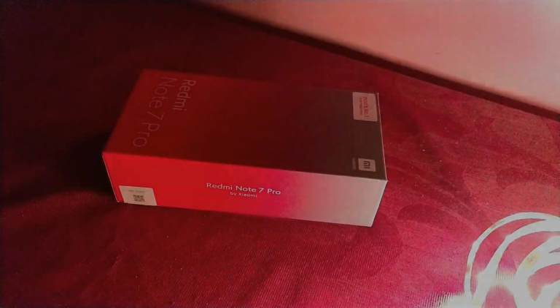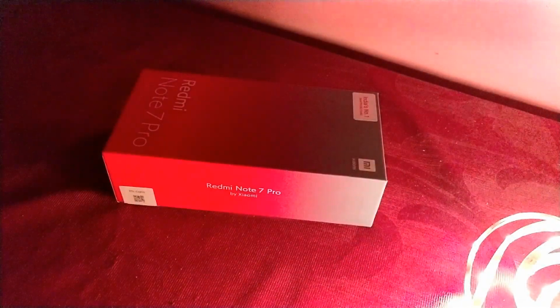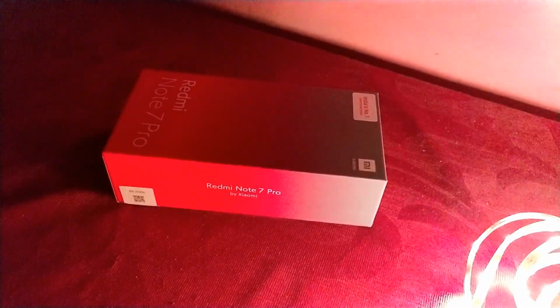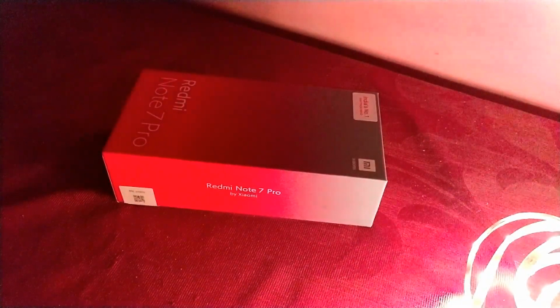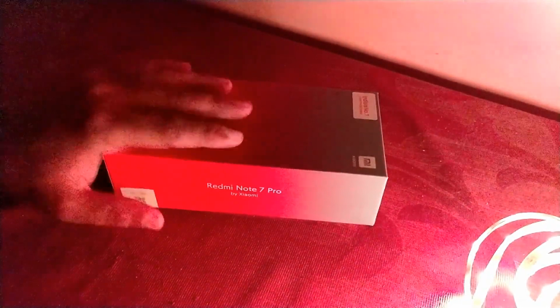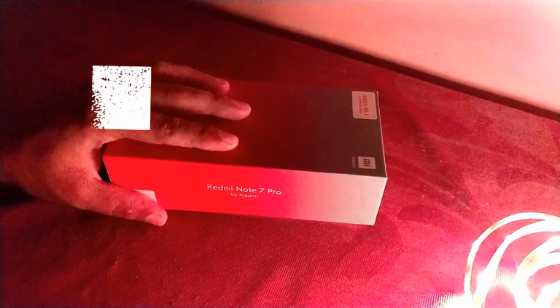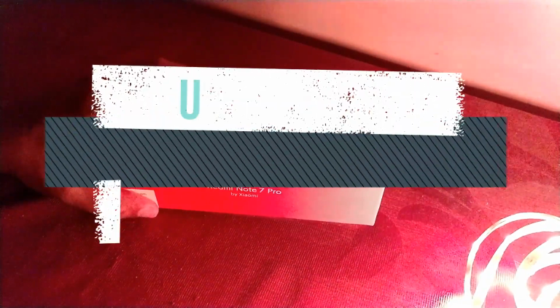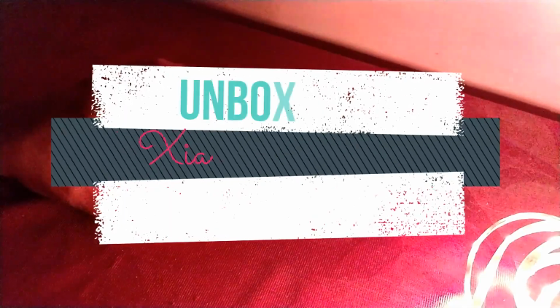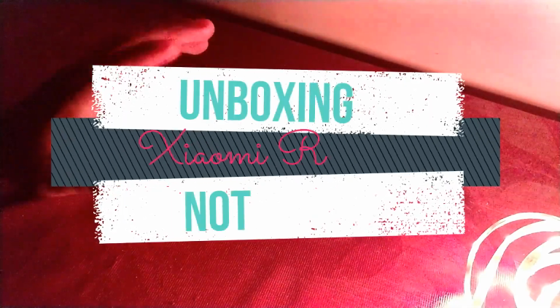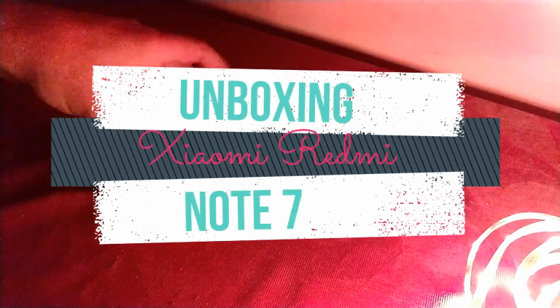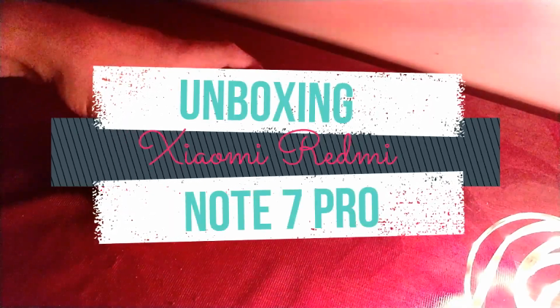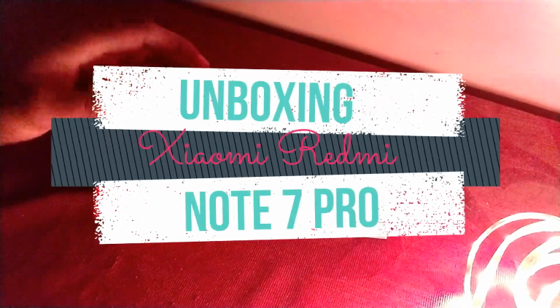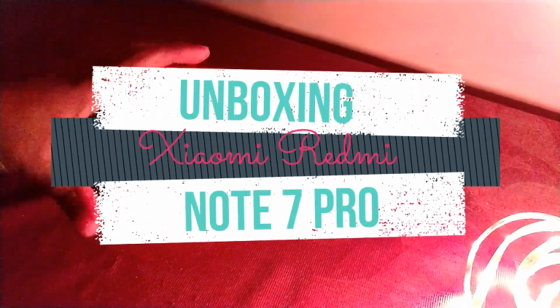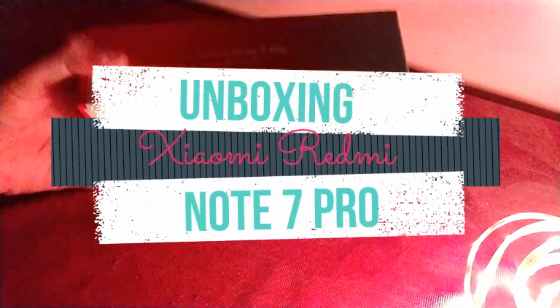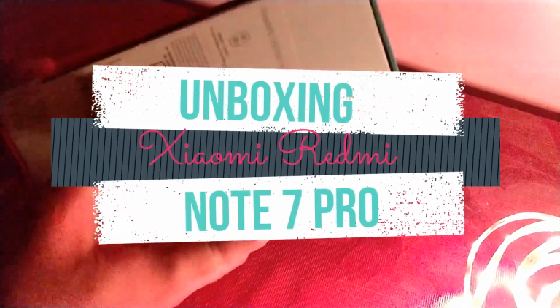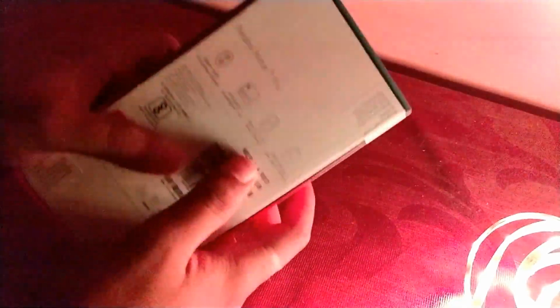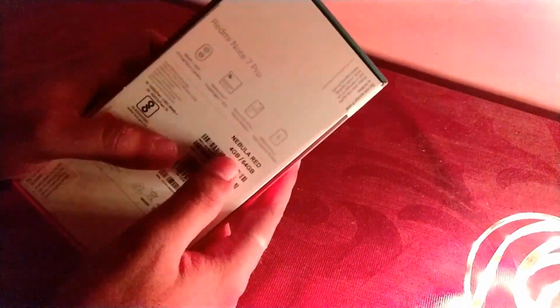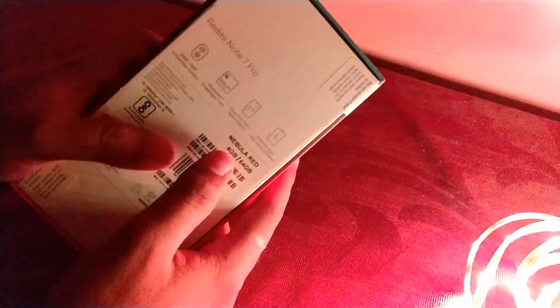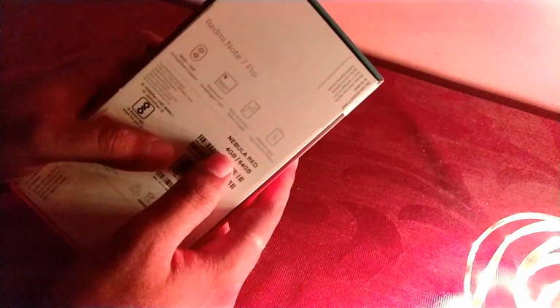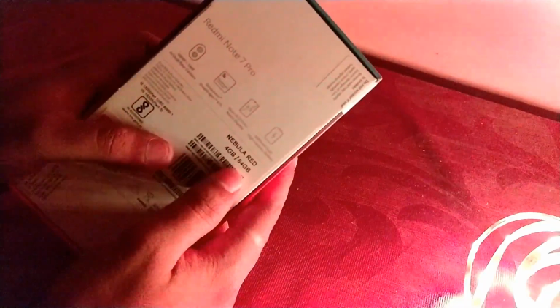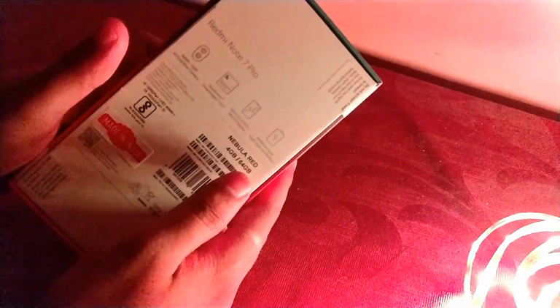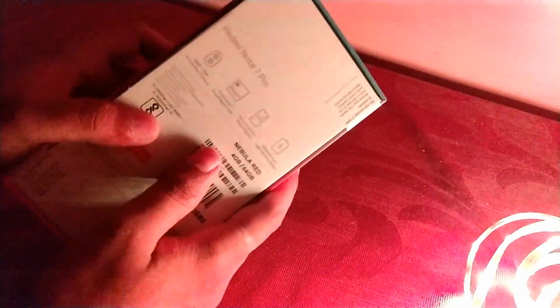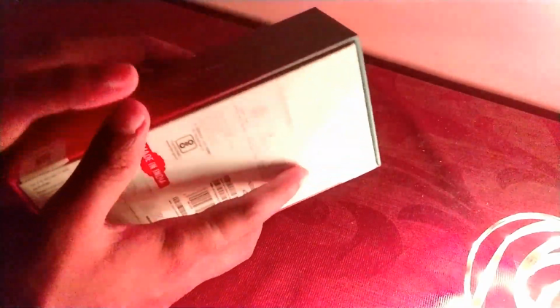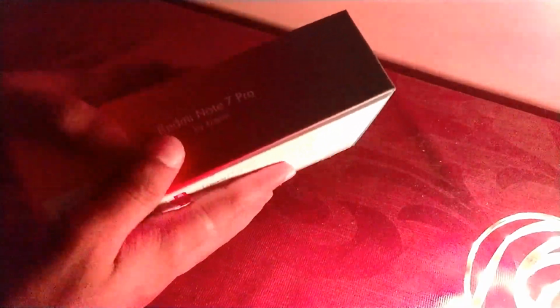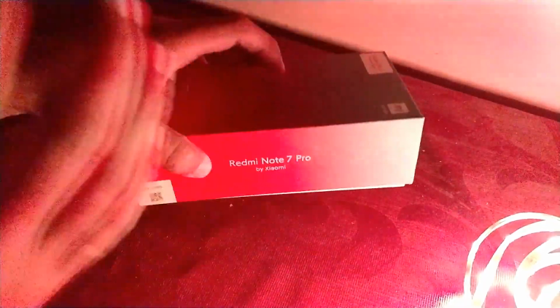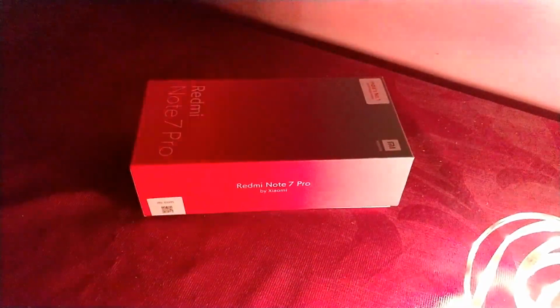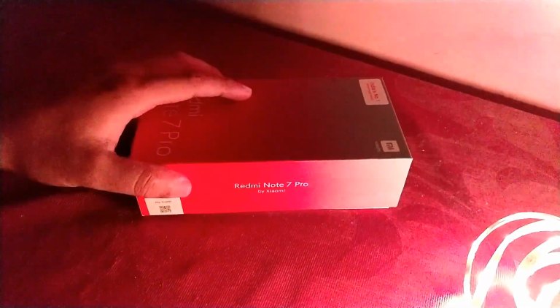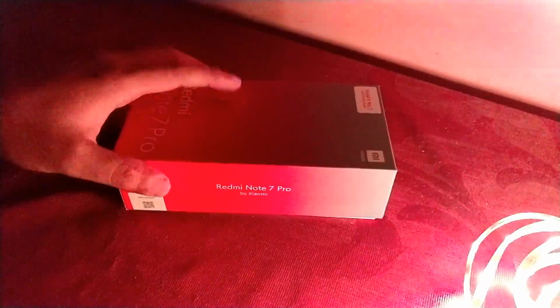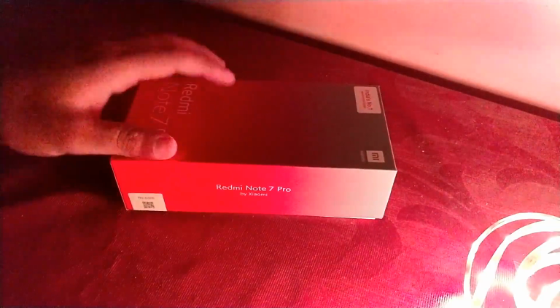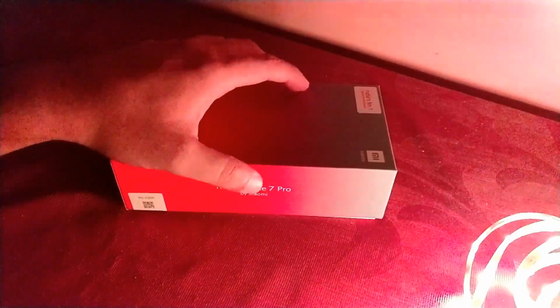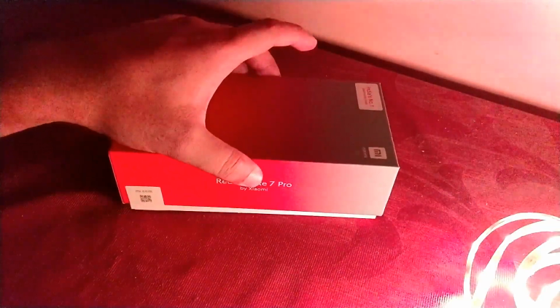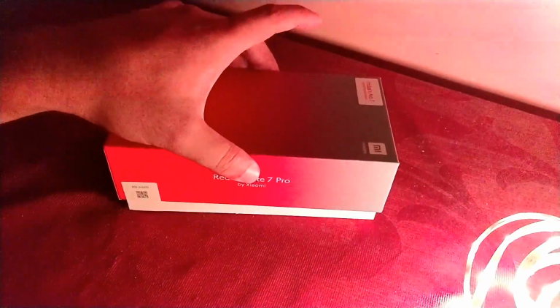Hey guys, this is TechRacer and today I am going to unbox the Redmi Note 7 Pro. This is the Redmi Note 7 Pro in Nebula Red with 4GB RAM and 64GB storage, and today I received the unit so let's quickly unbox it and see what we get inside.